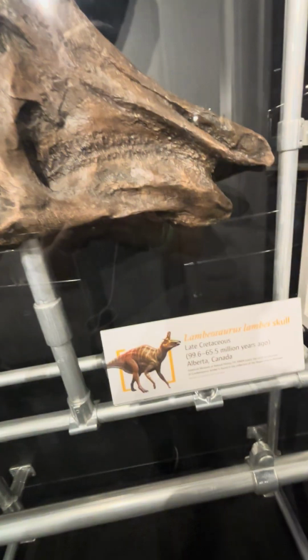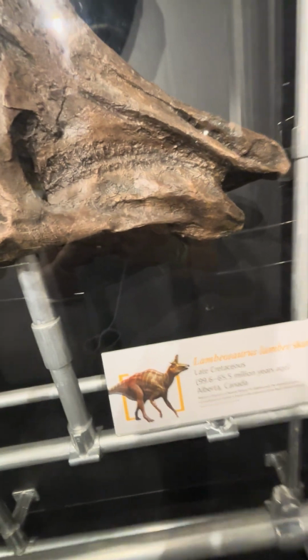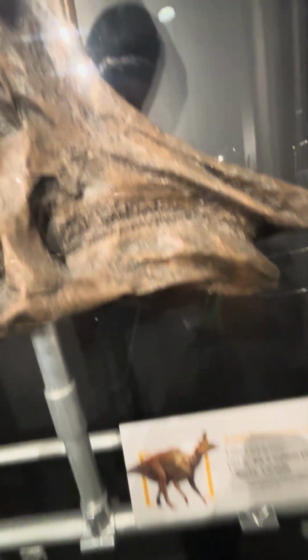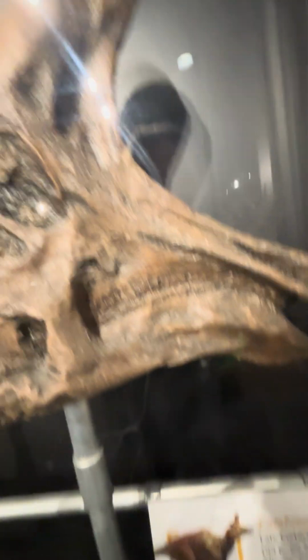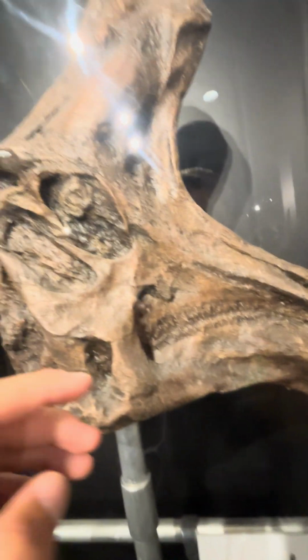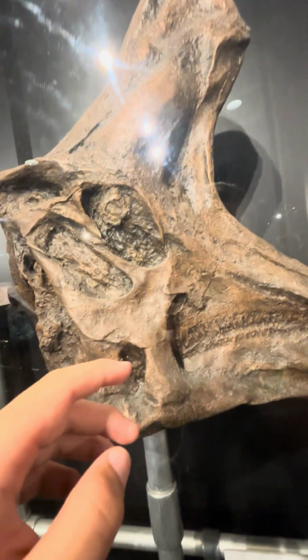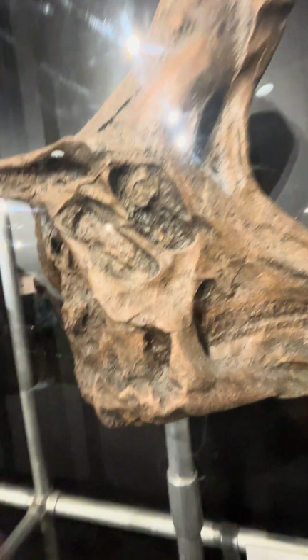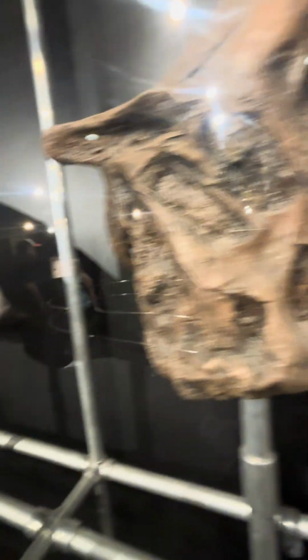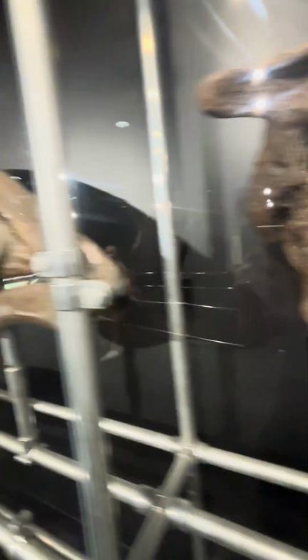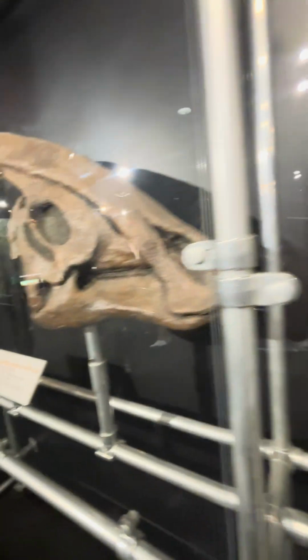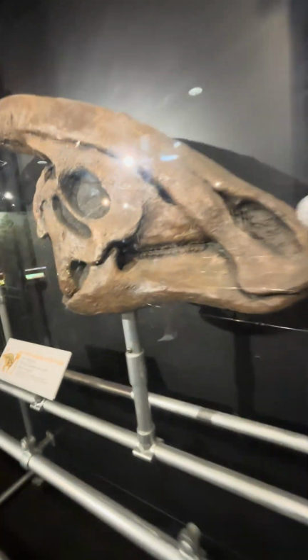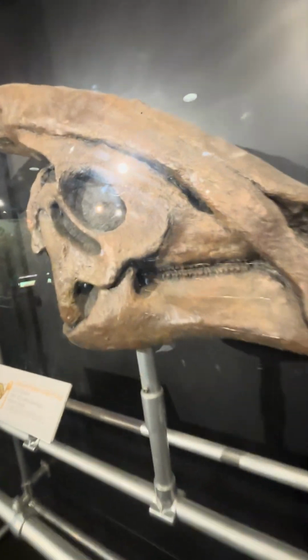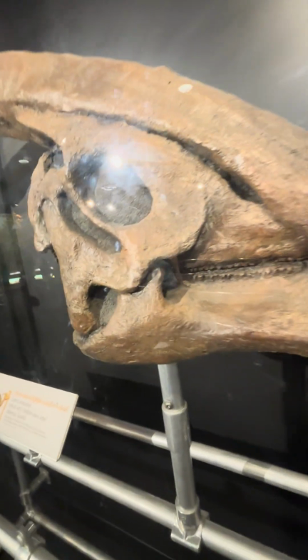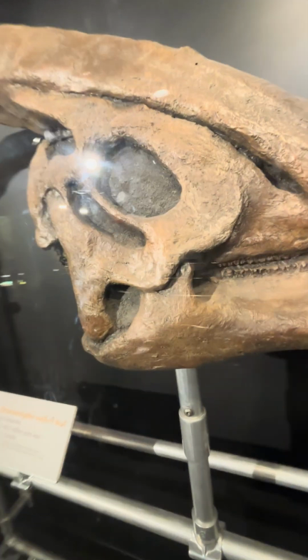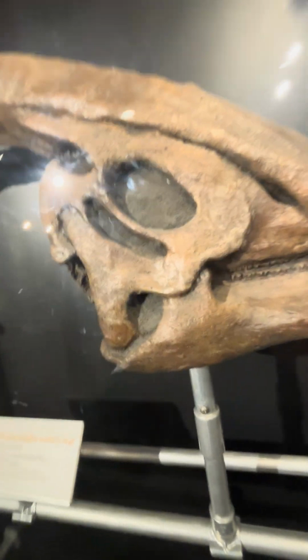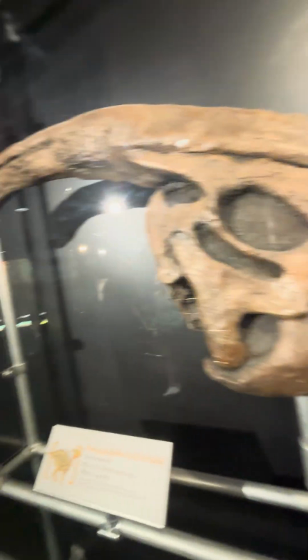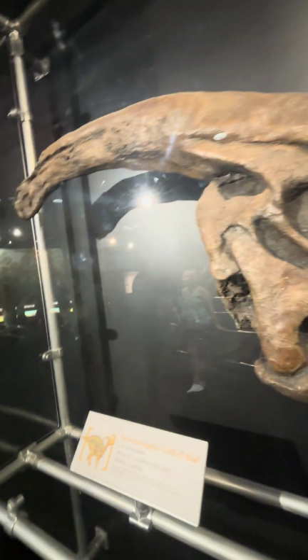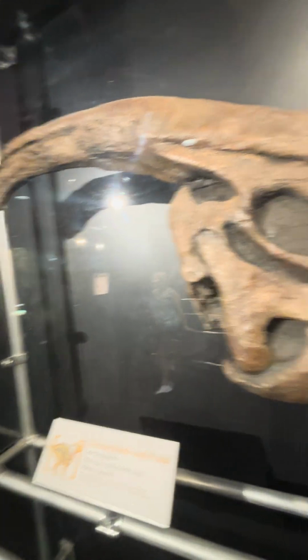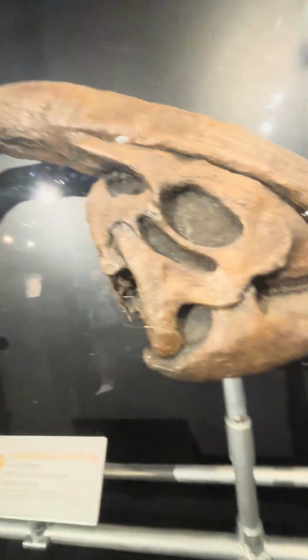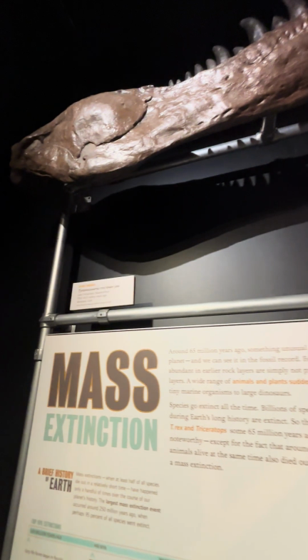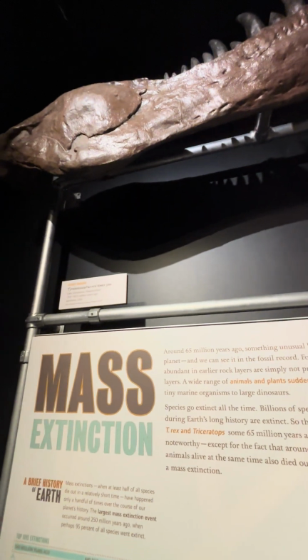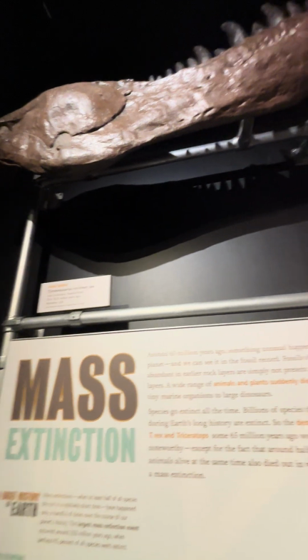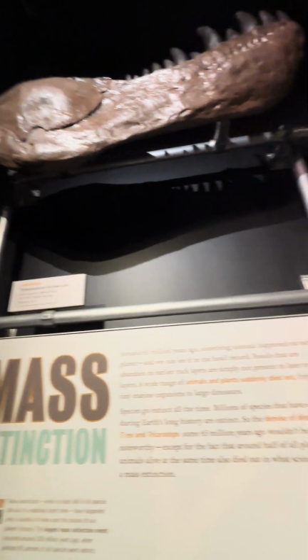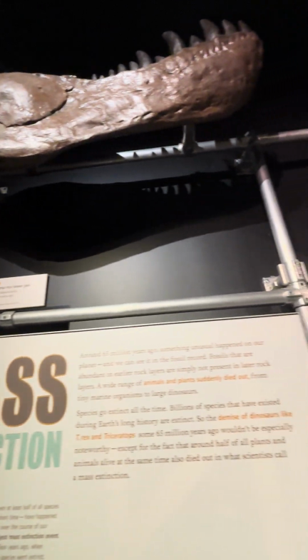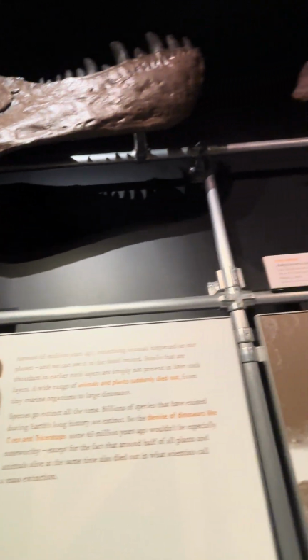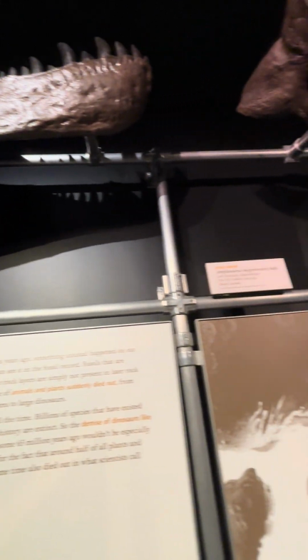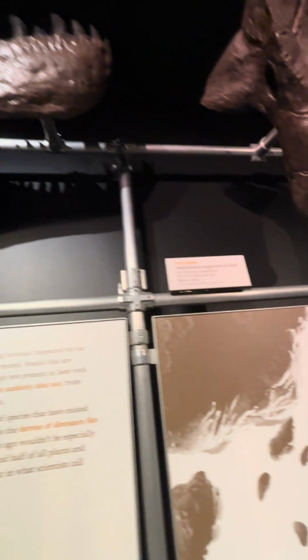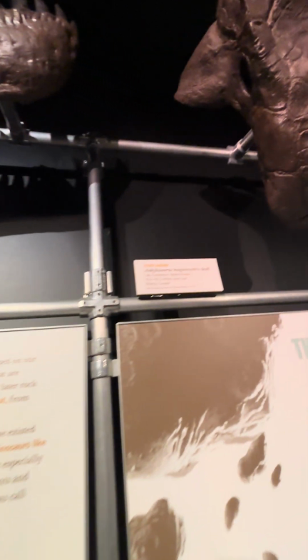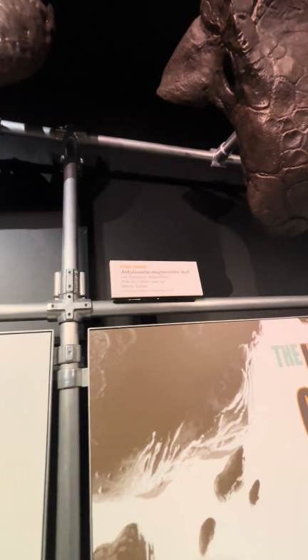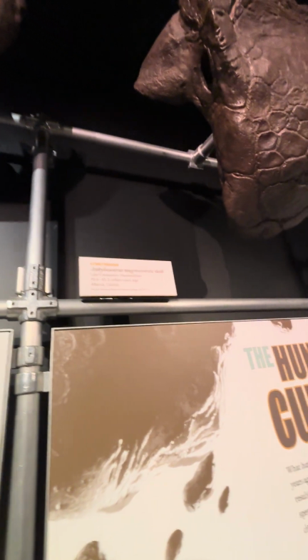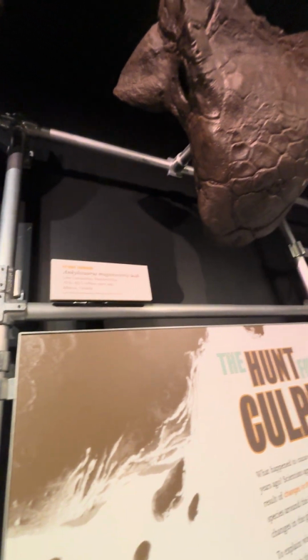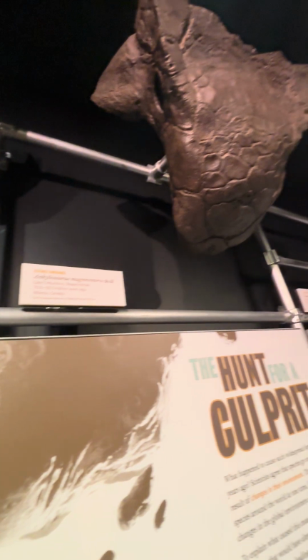This is the skull of a Lambeosaurus. And a Parasaurolophus. Look at that. T-Rex's lower jaw. Ankylosaurus skull.